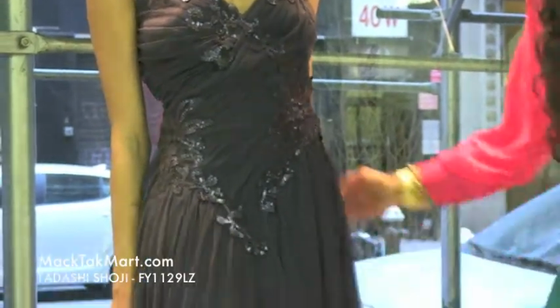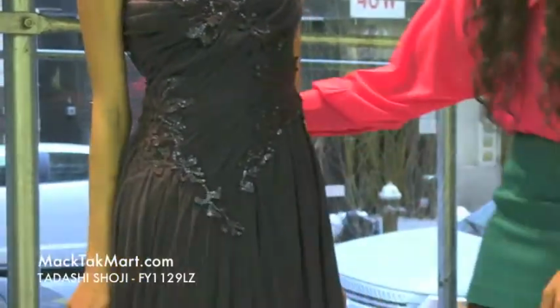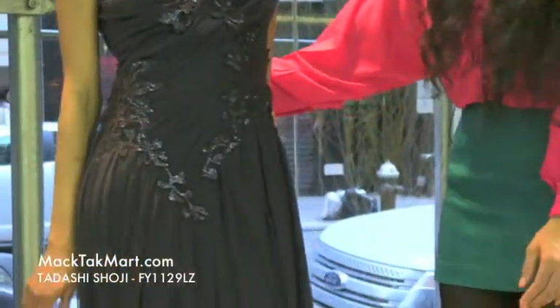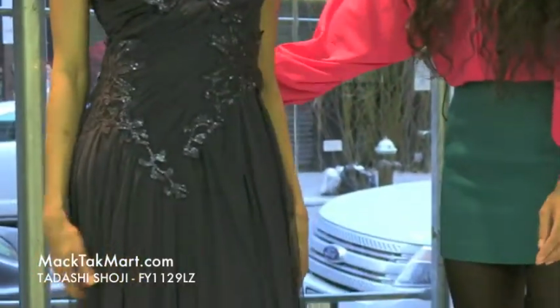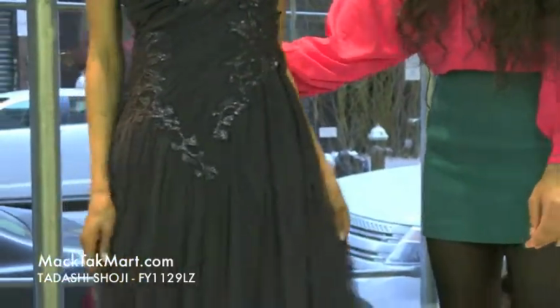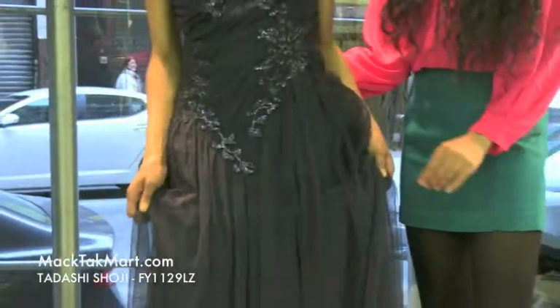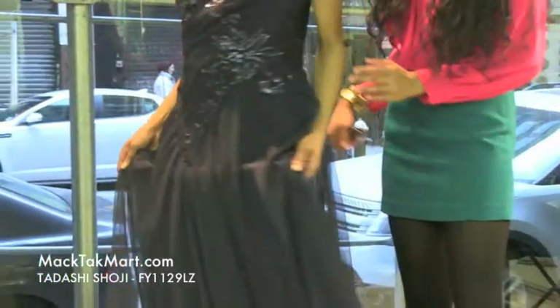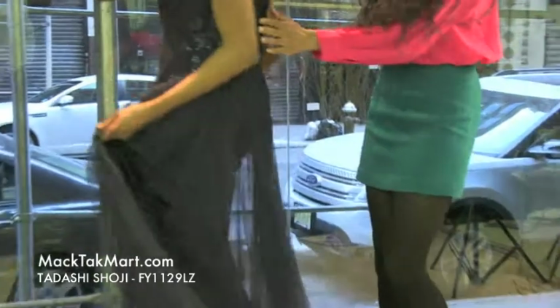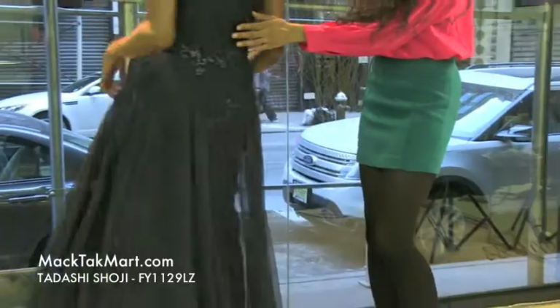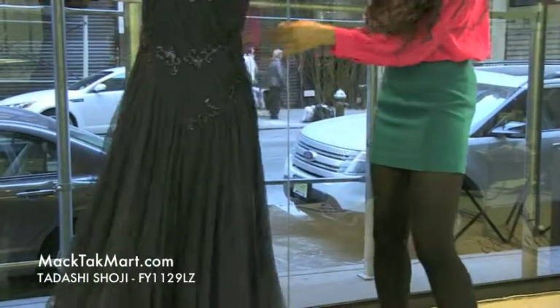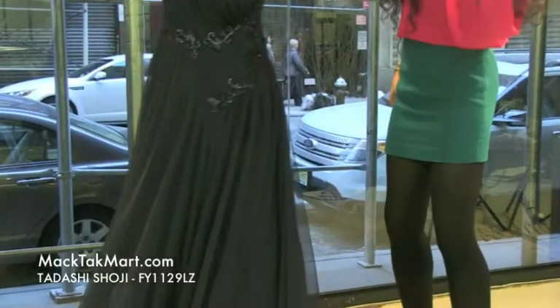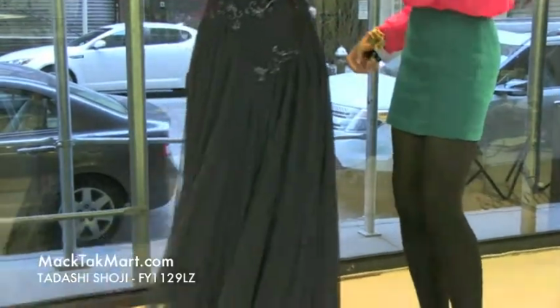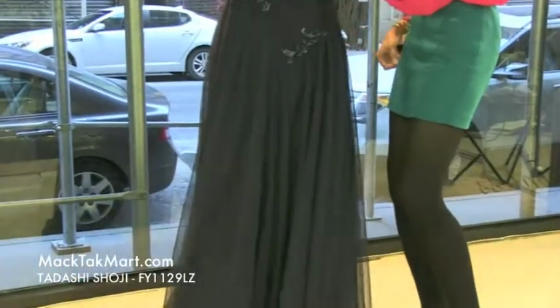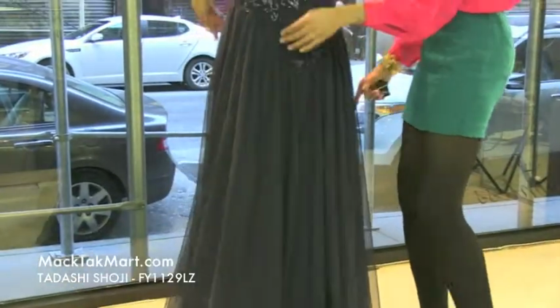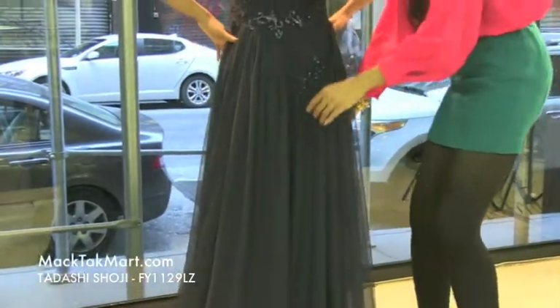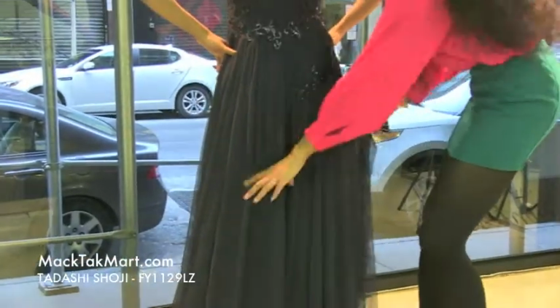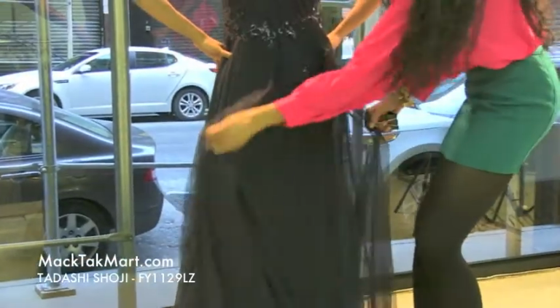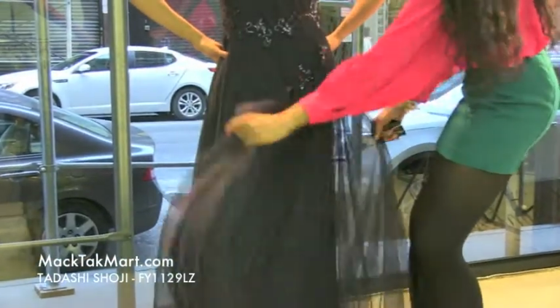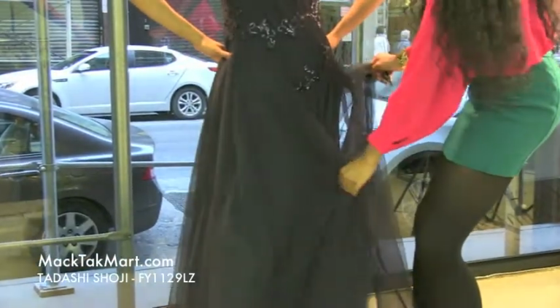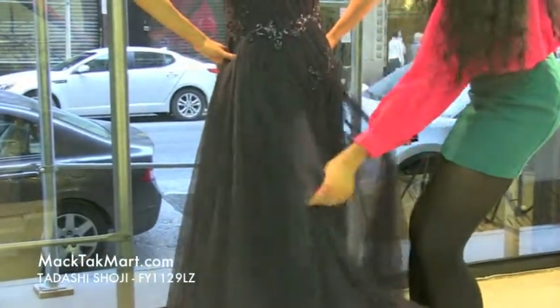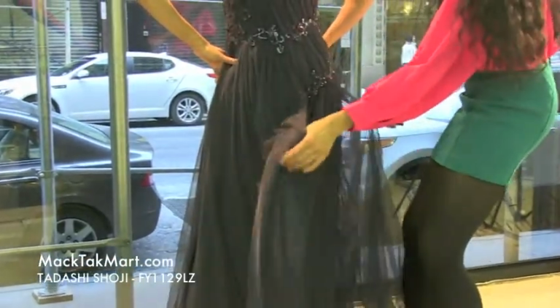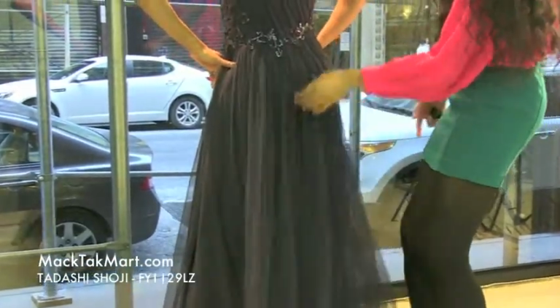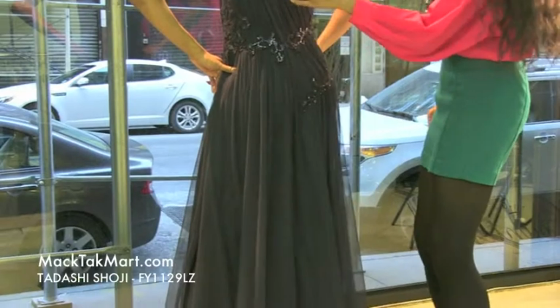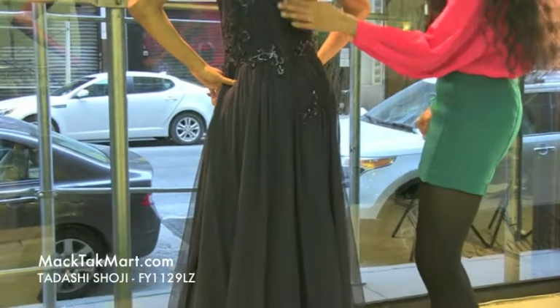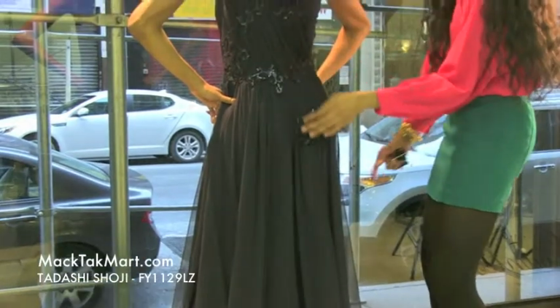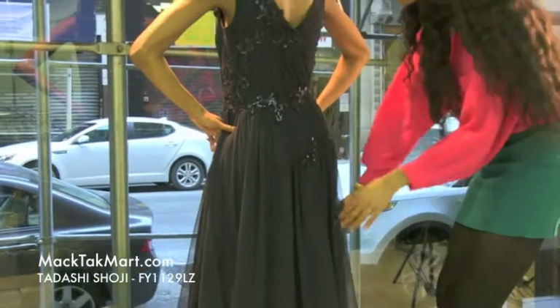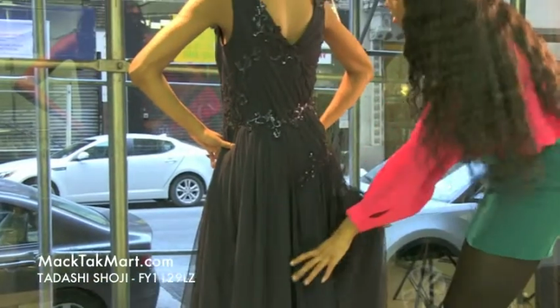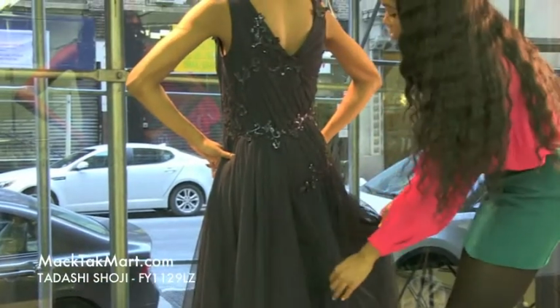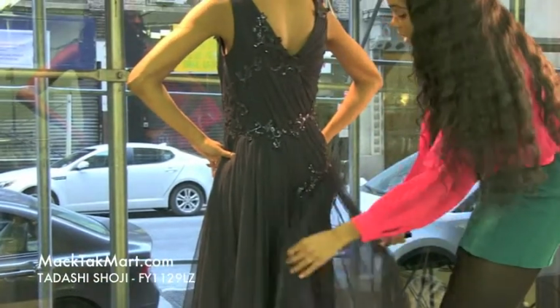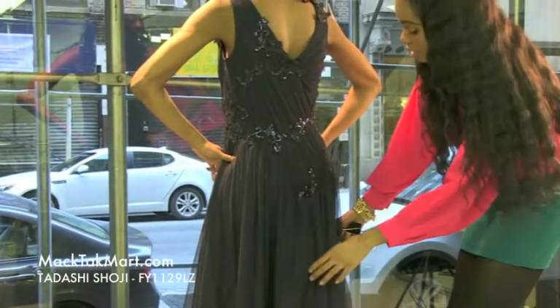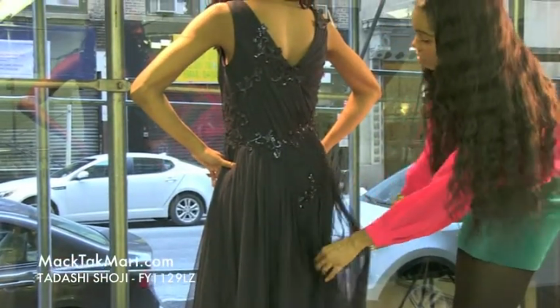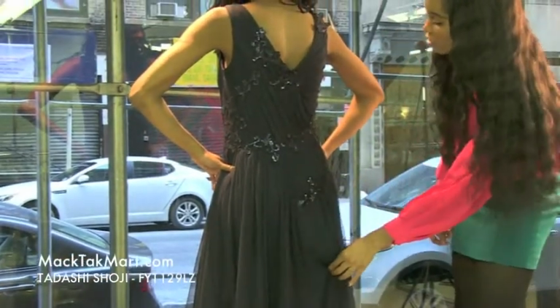As we turn around here, we will see that the dress has so much flow, so much movement. I just love this and I love the sheer iridescent look to this dress.